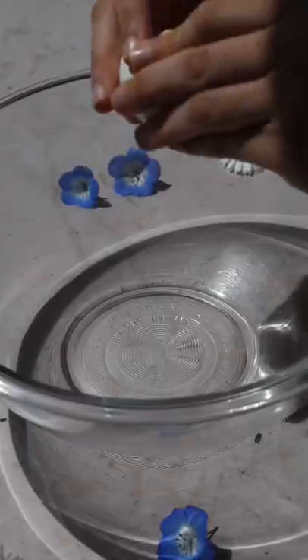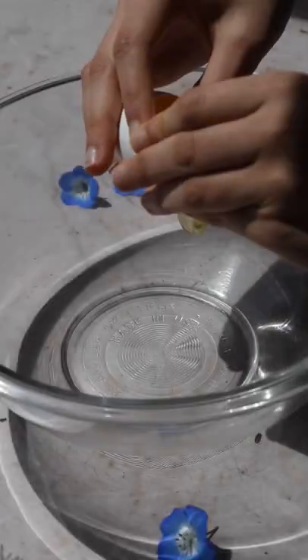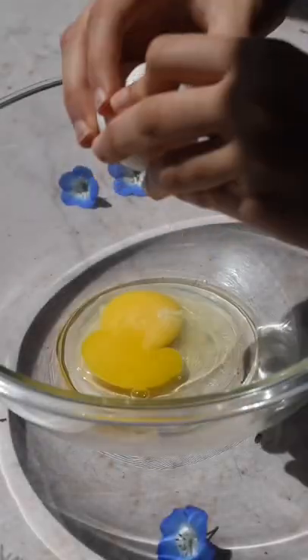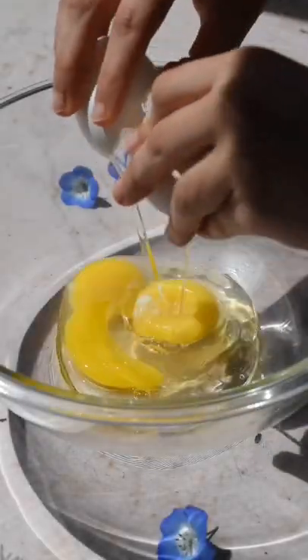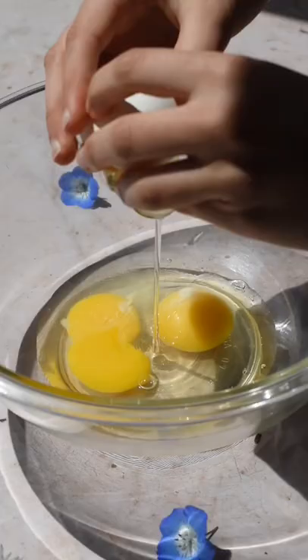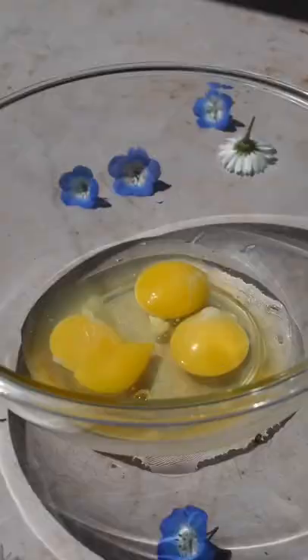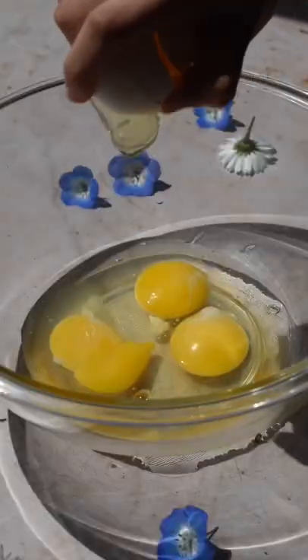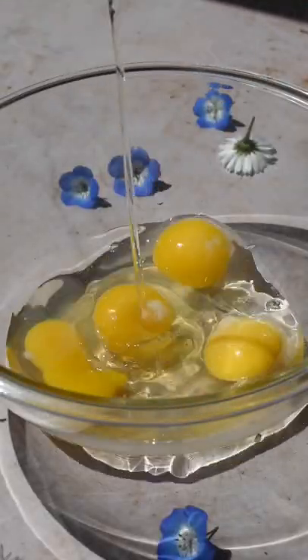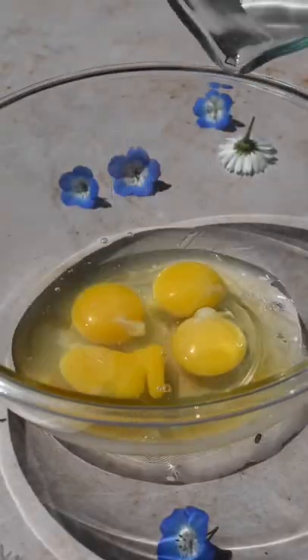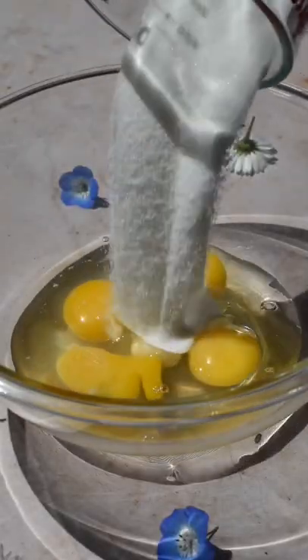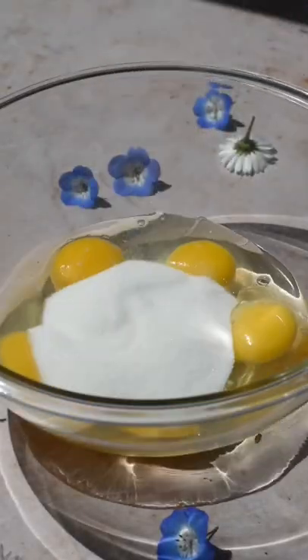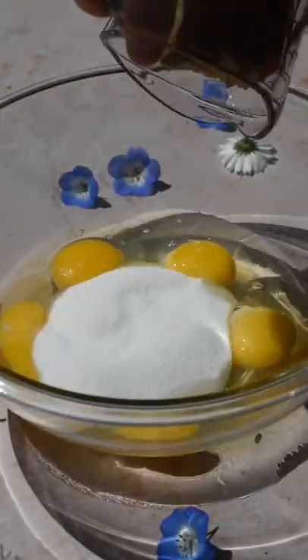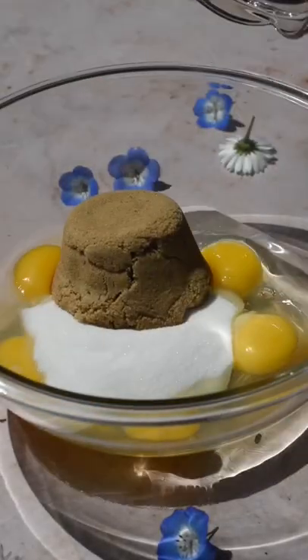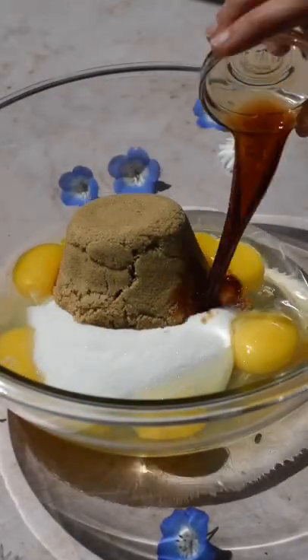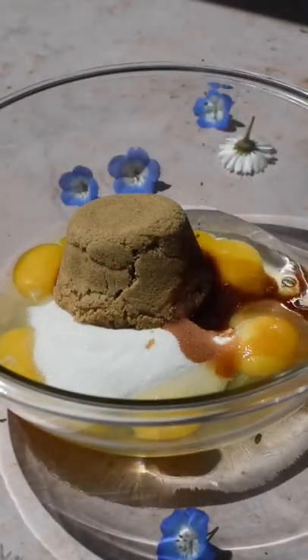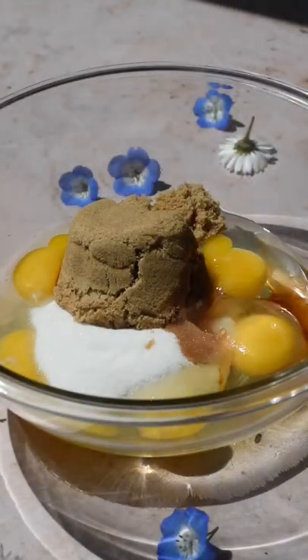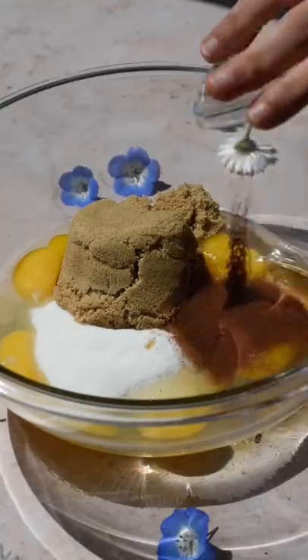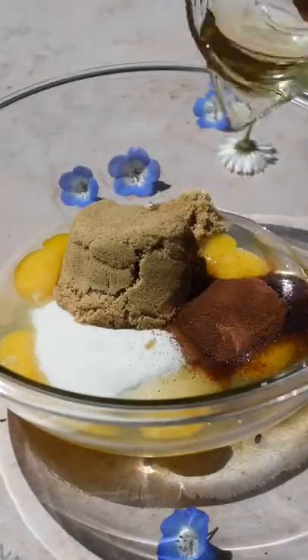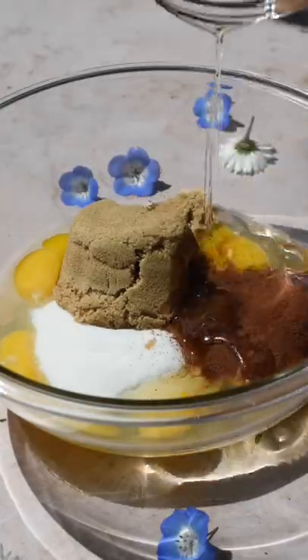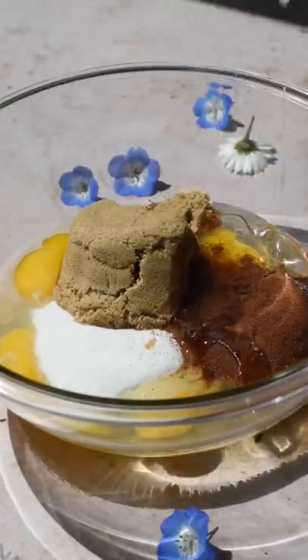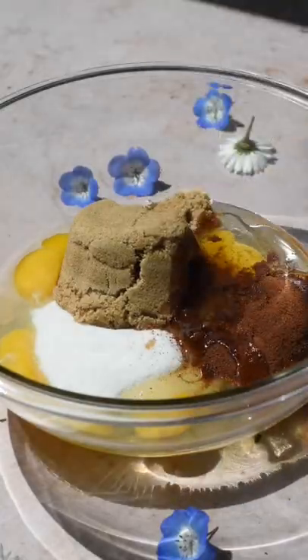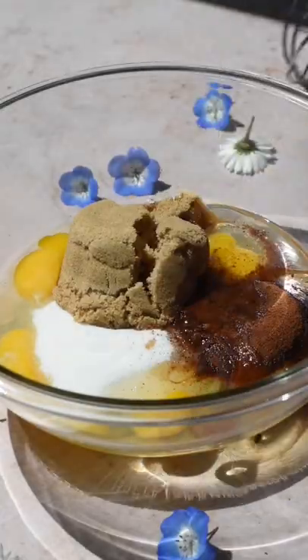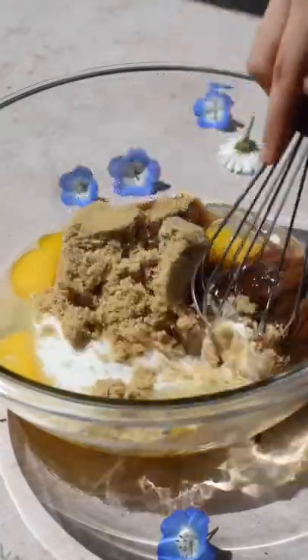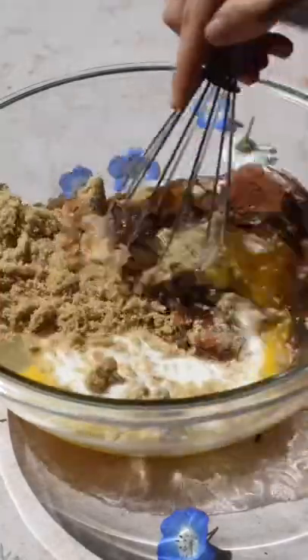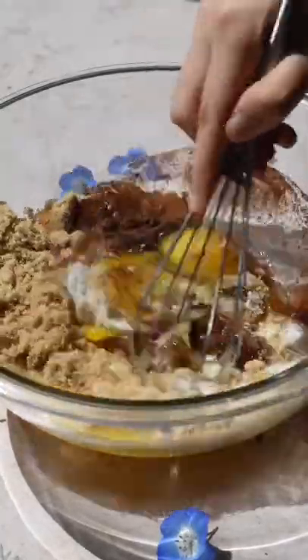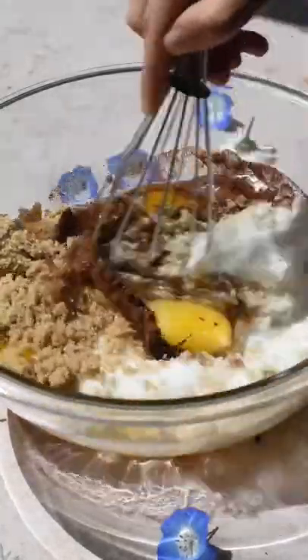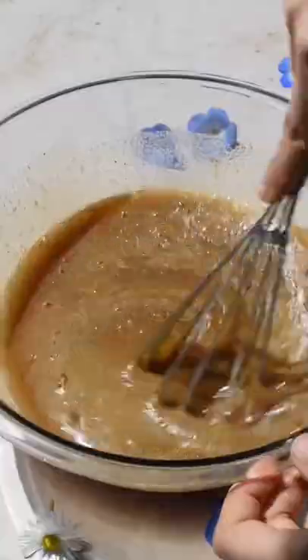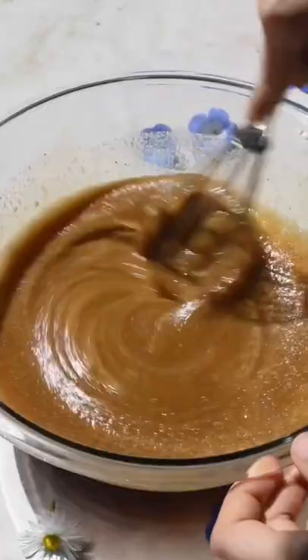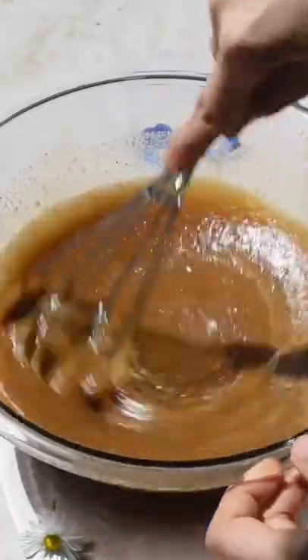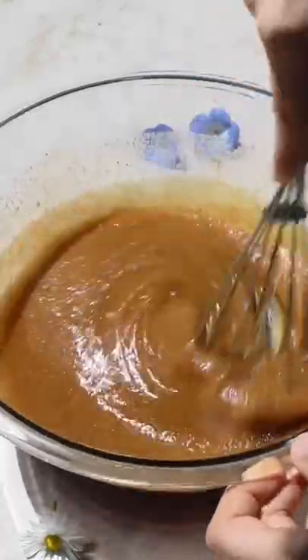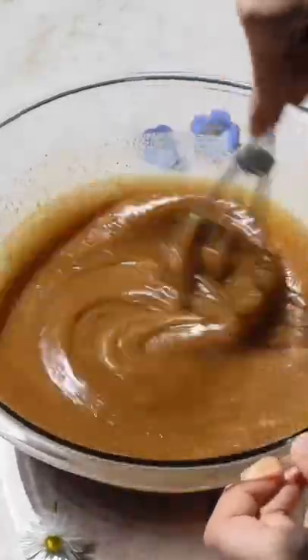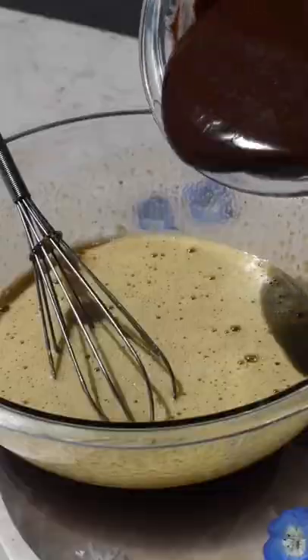Now in a very large bowl, whisk together four large eggs, and we like using a combination of white sugar and brown sugar, then add in your vanilla extract, espresso powder to give the brownies more flavor, and lastly, vegetable oil. Whisk that together until fully combined, about three minutes.